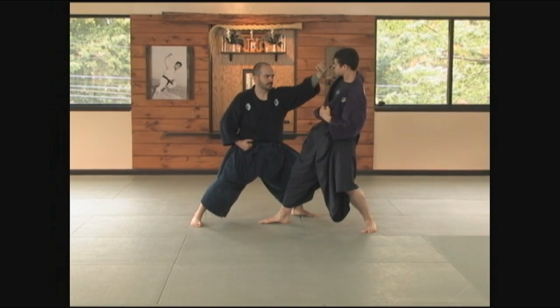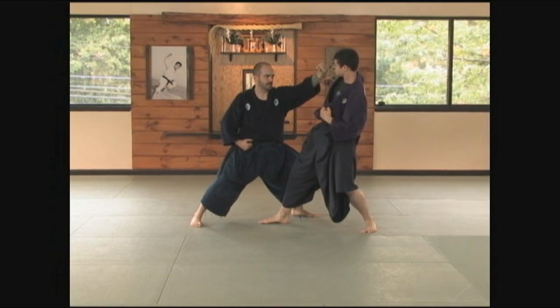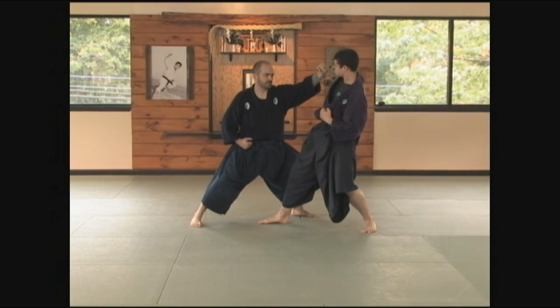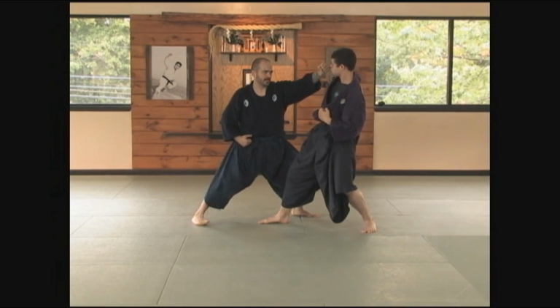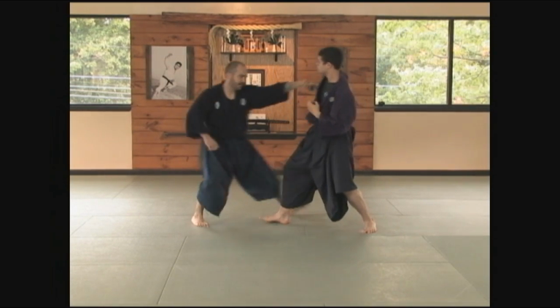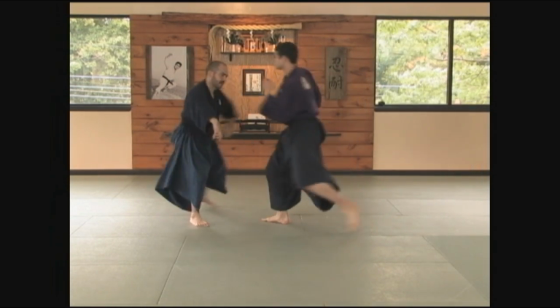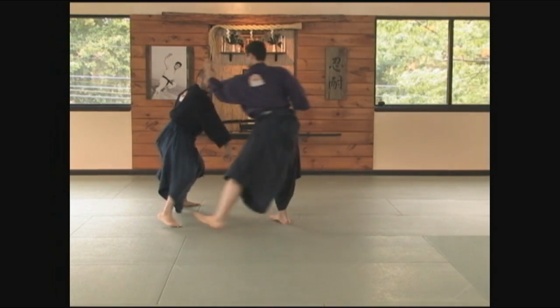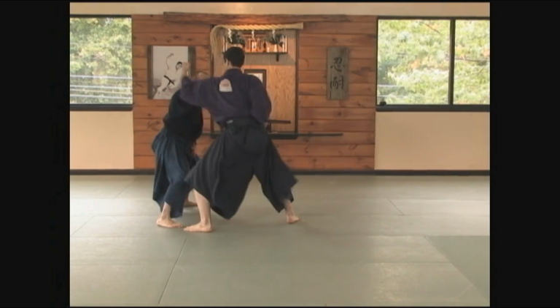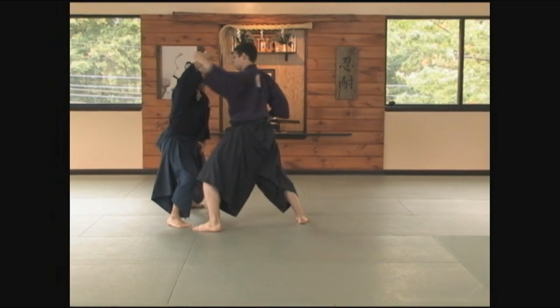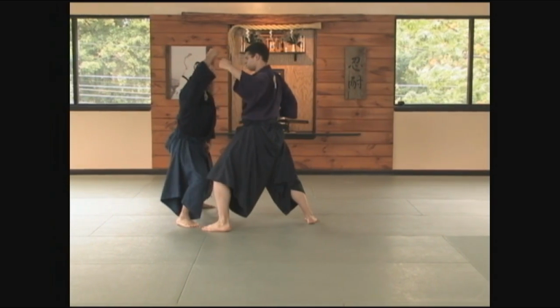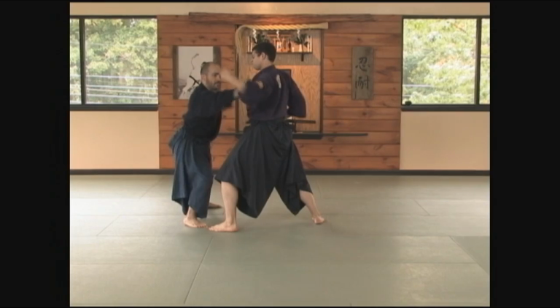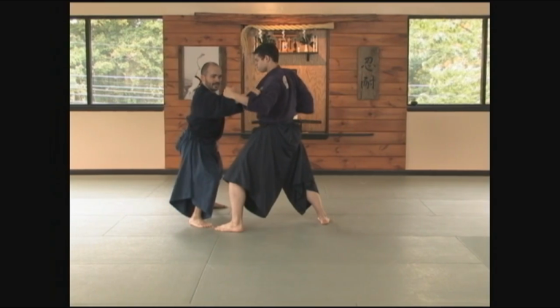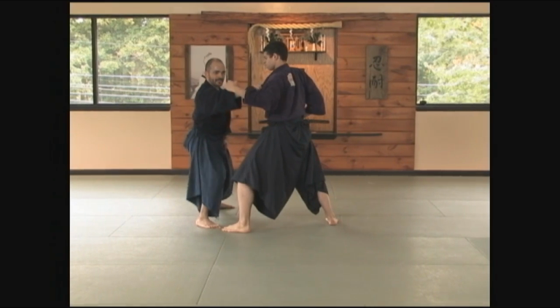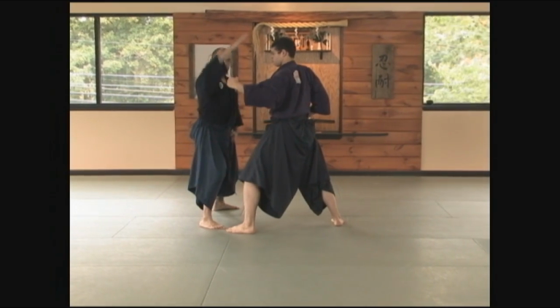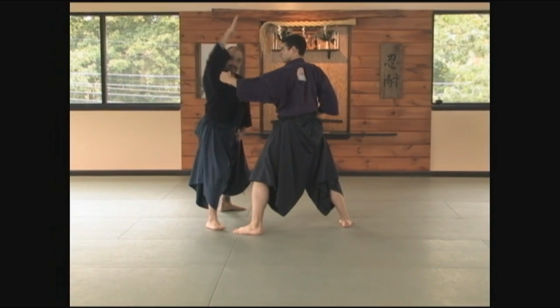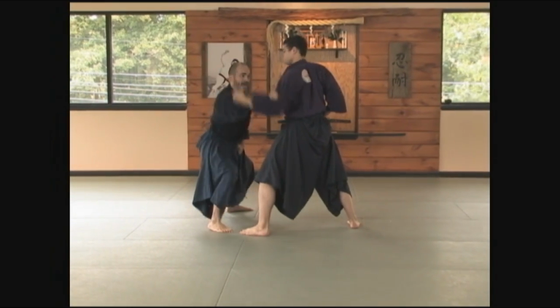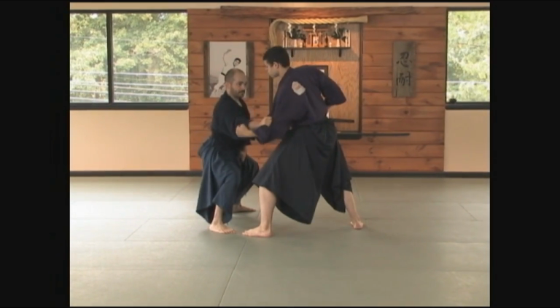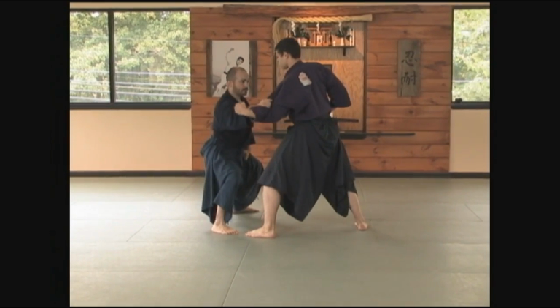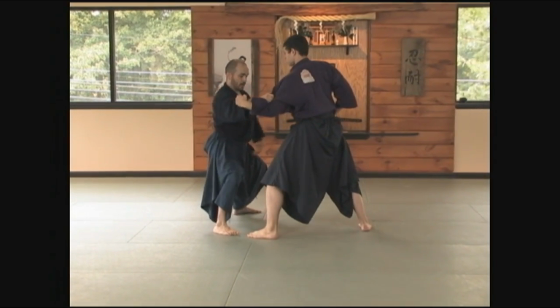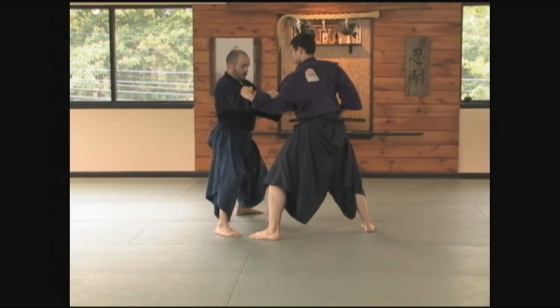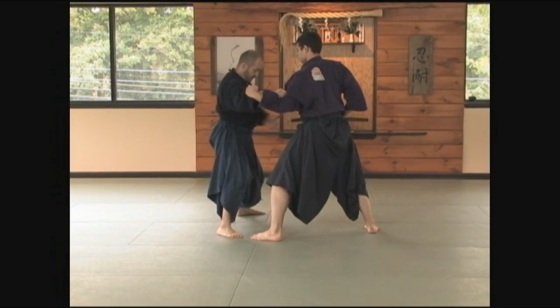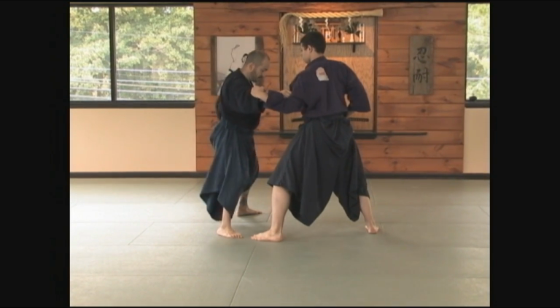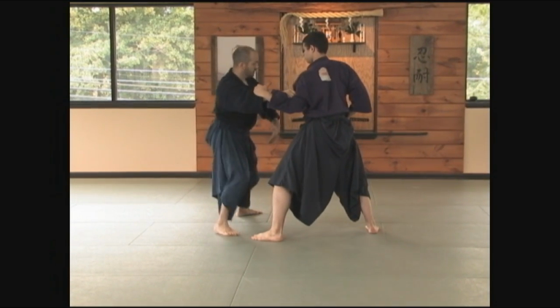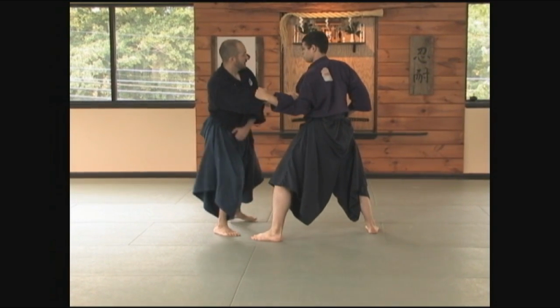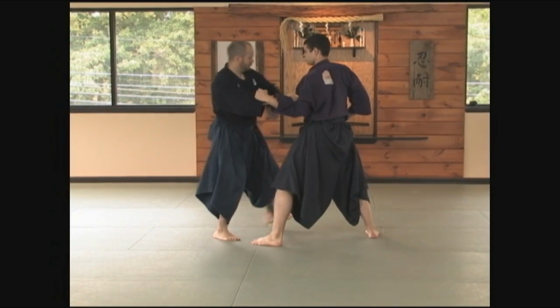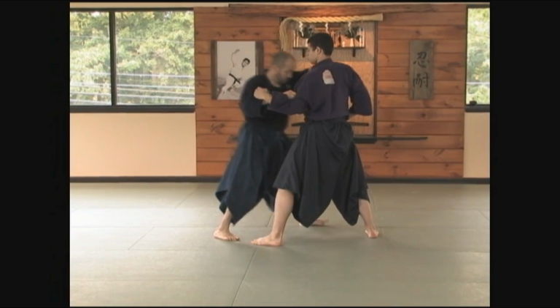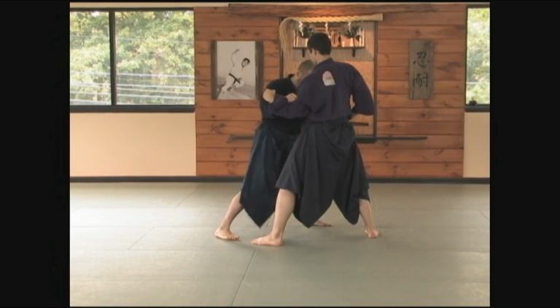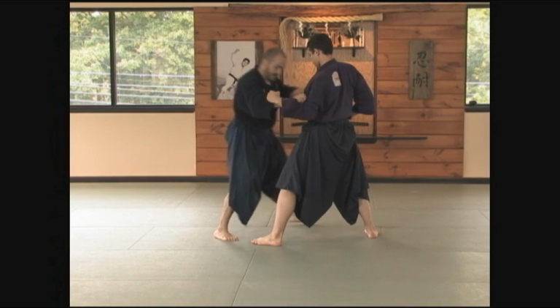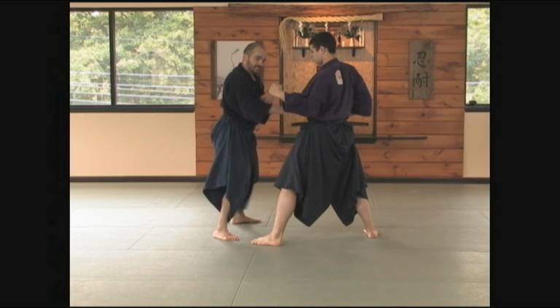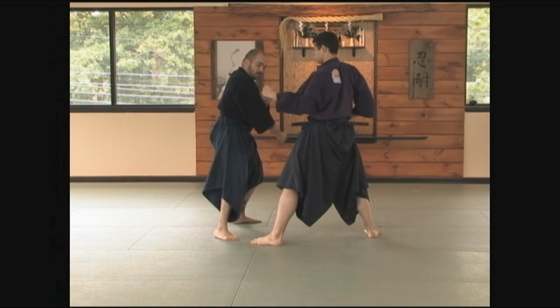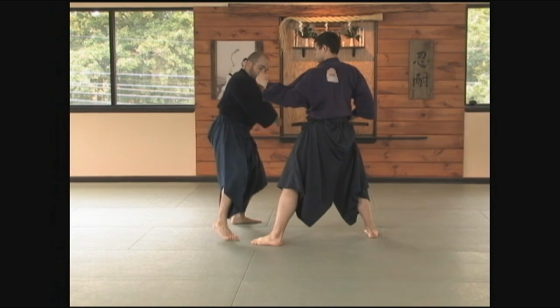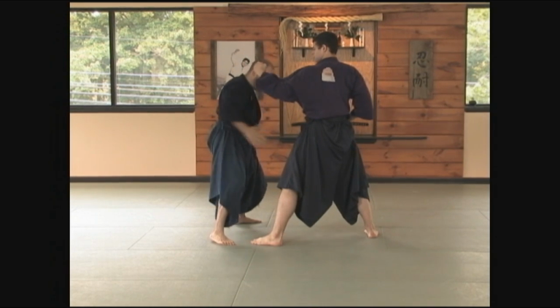From here he strikes again to my face. I drop back, hit his arm and then slap down, capturing it powerfully. The first movement was in, the second movement was sideways.